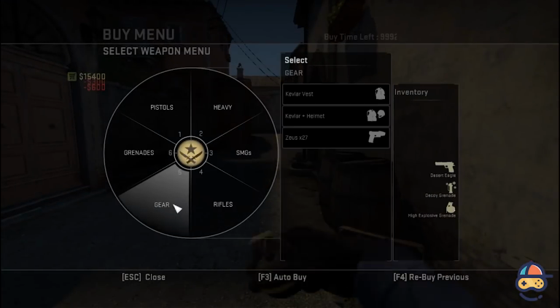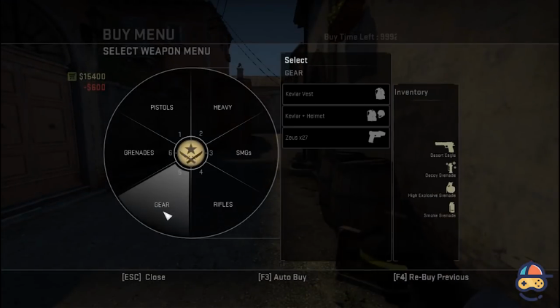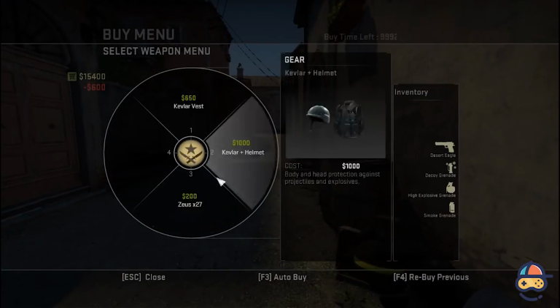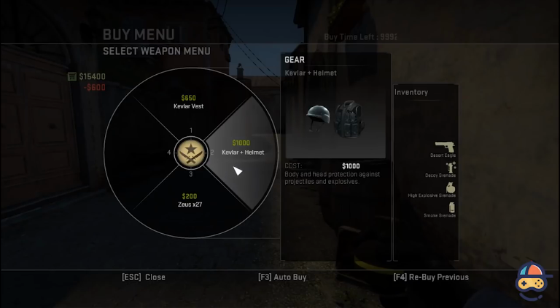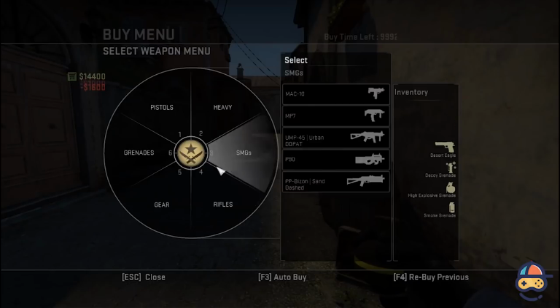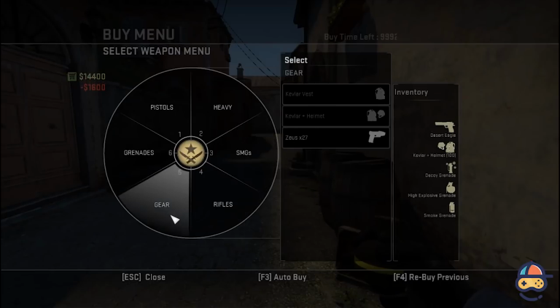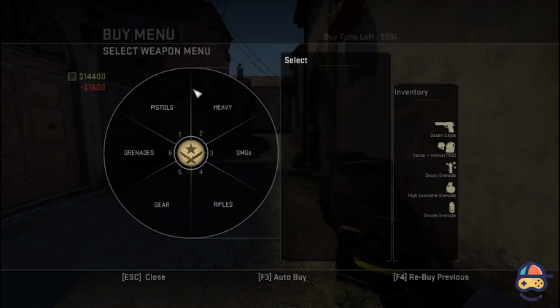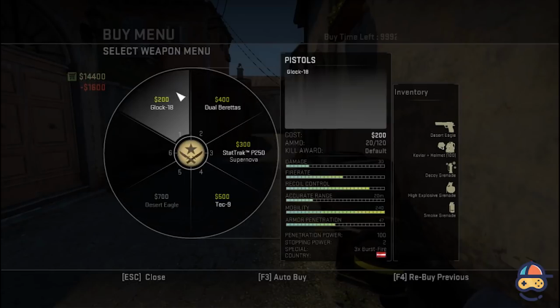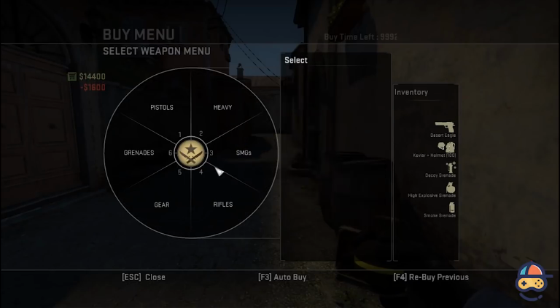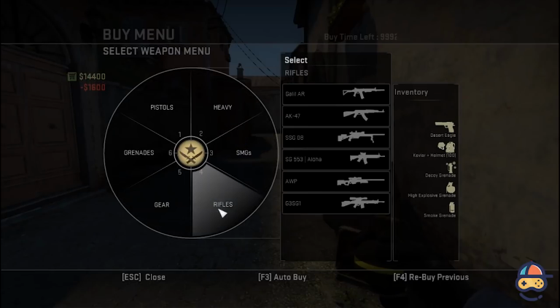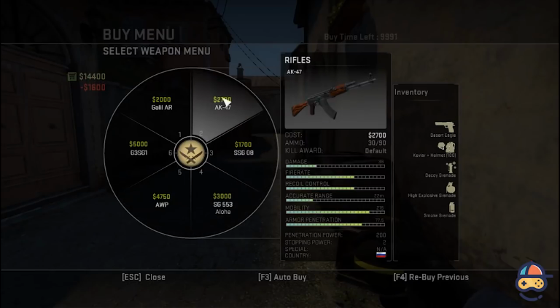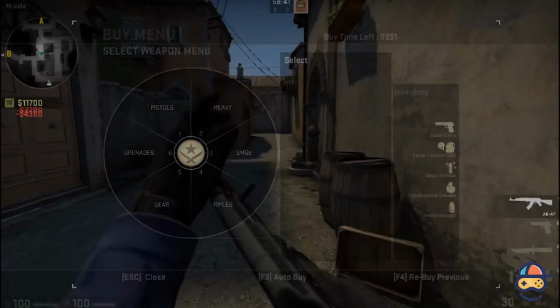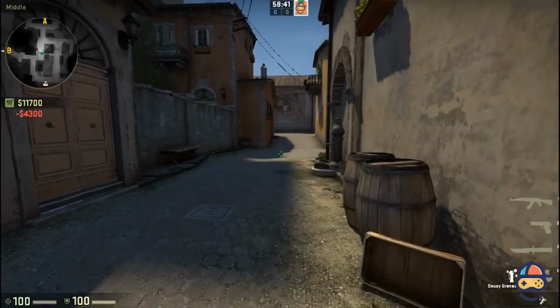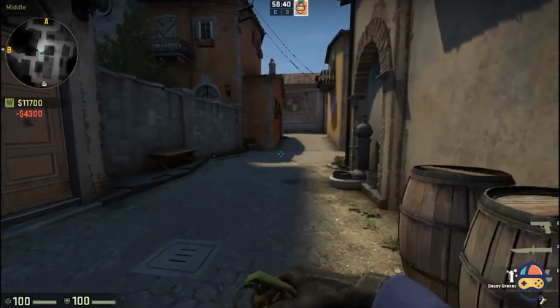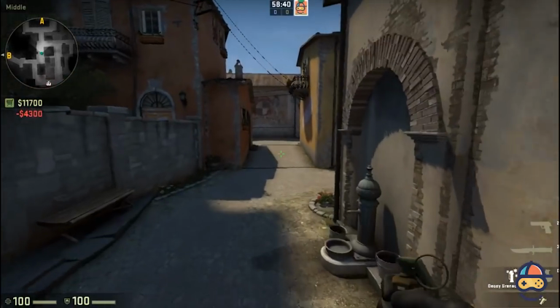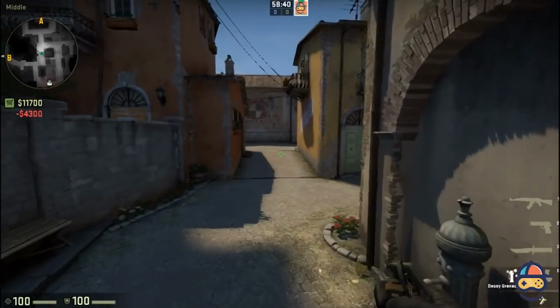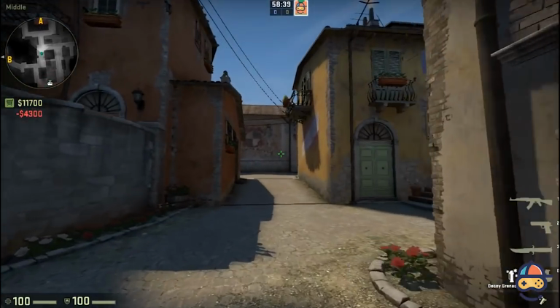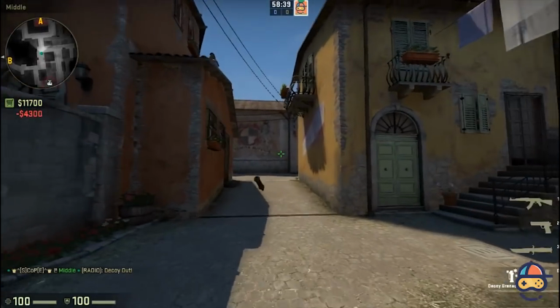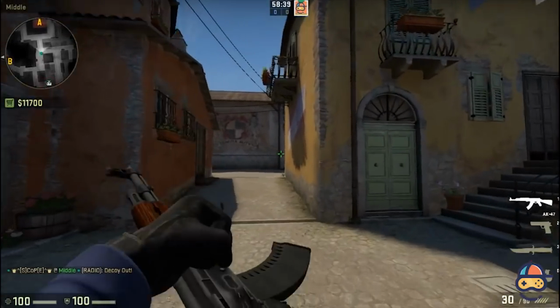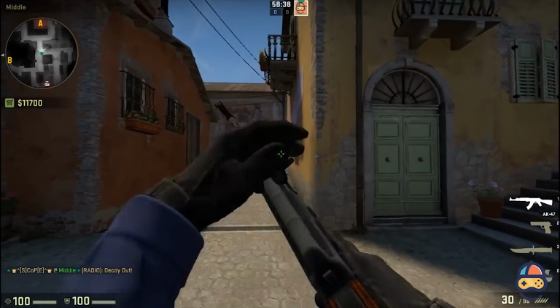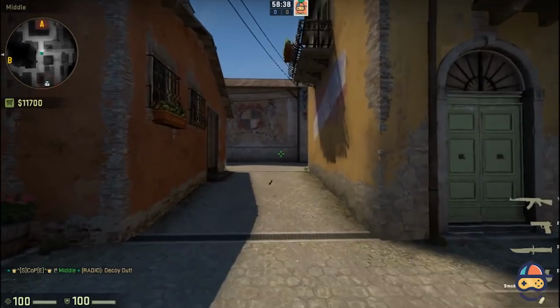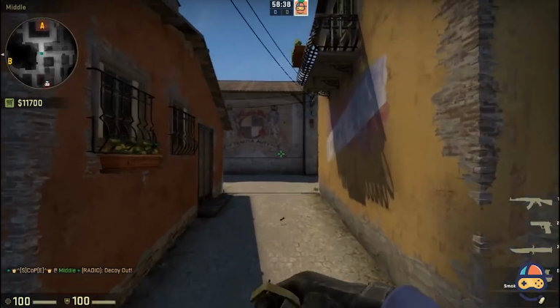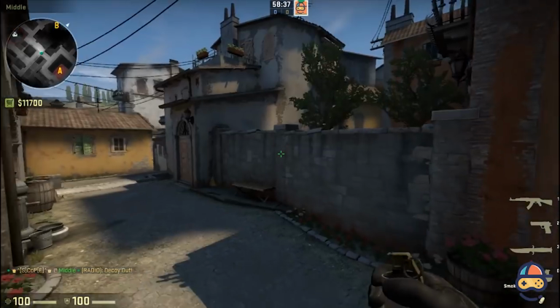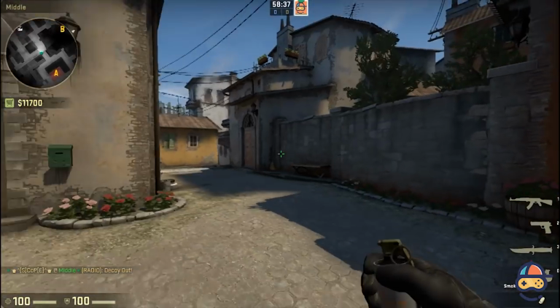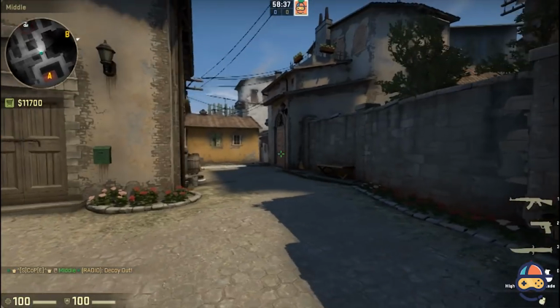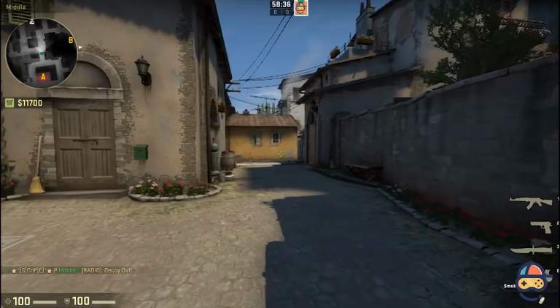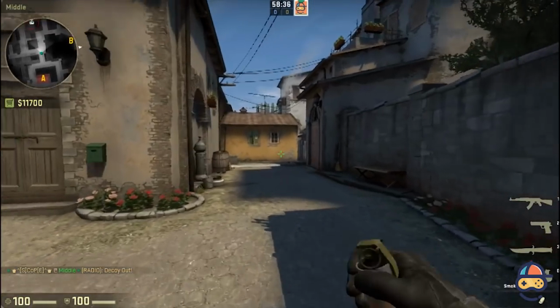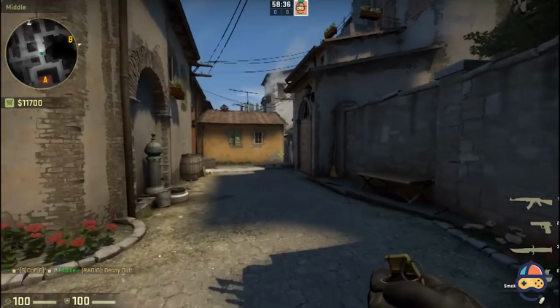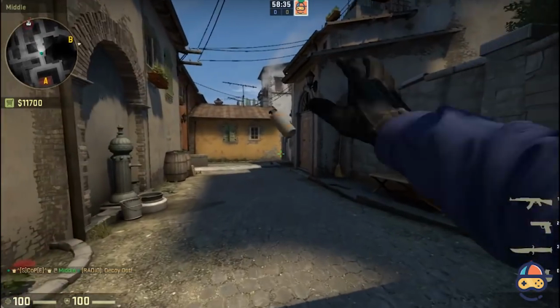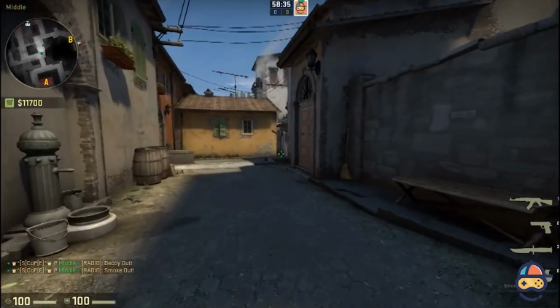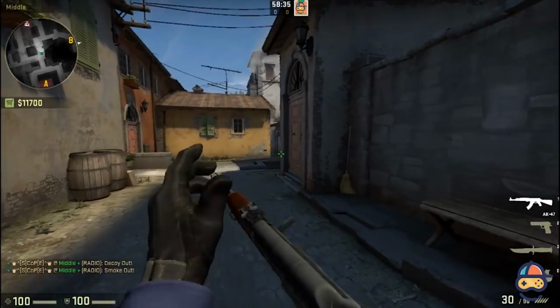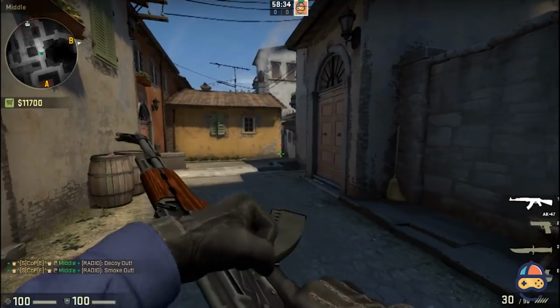You can buy nades, pistols, rifles, or anything you want. If by chance you have spent all the money, just type in the same command and you are good to go.